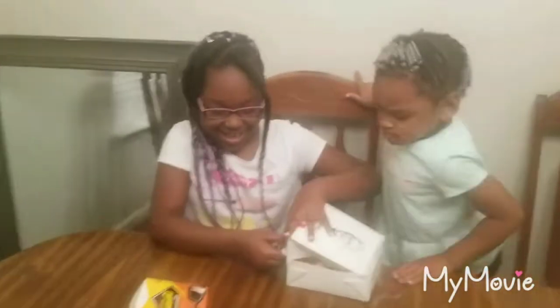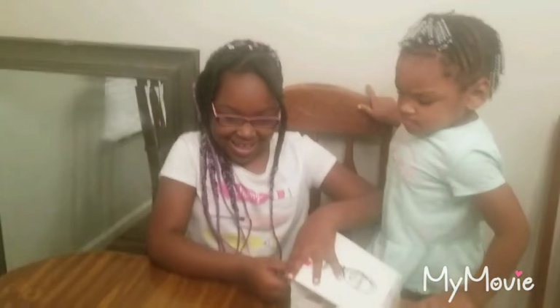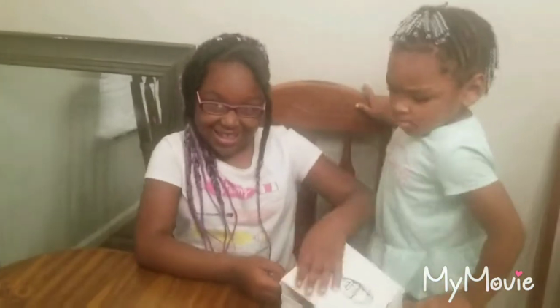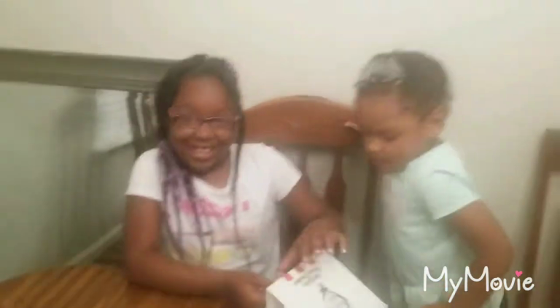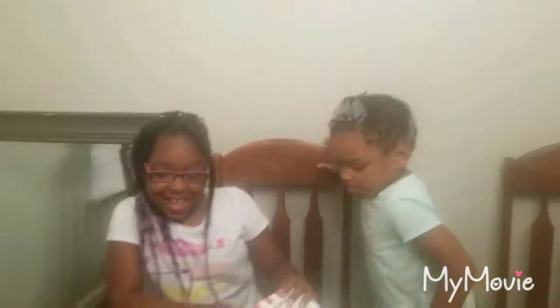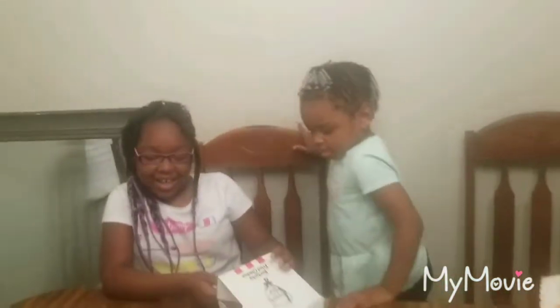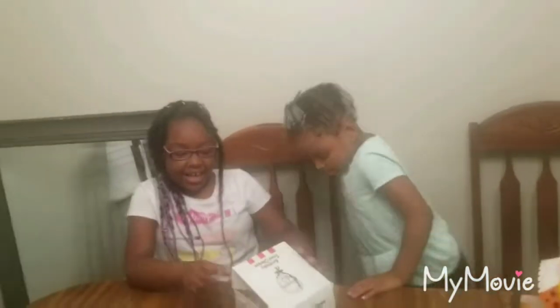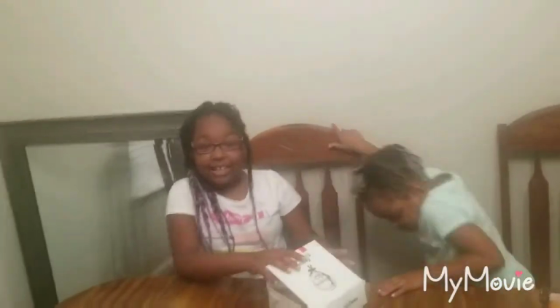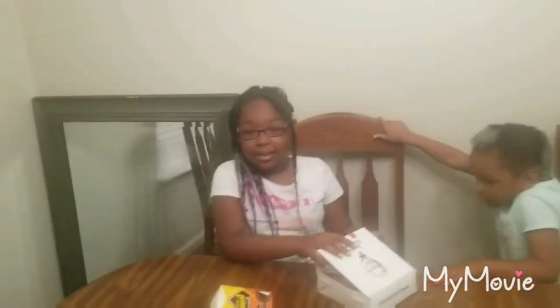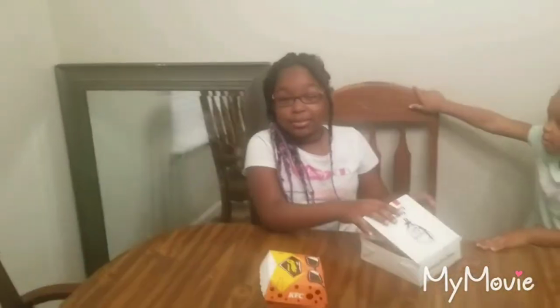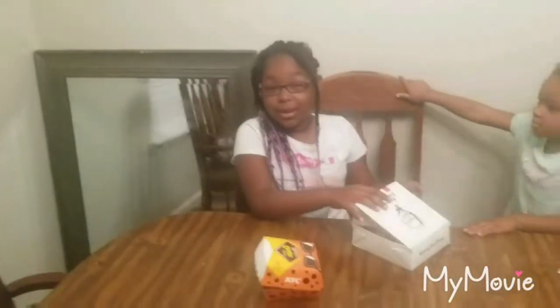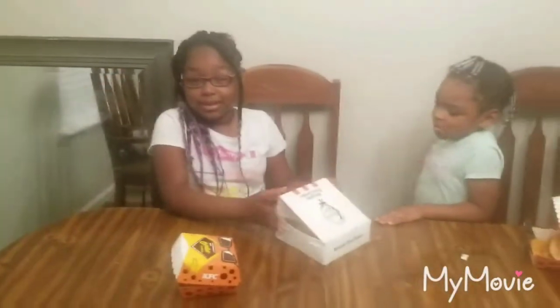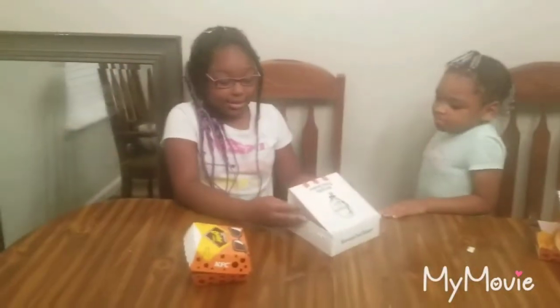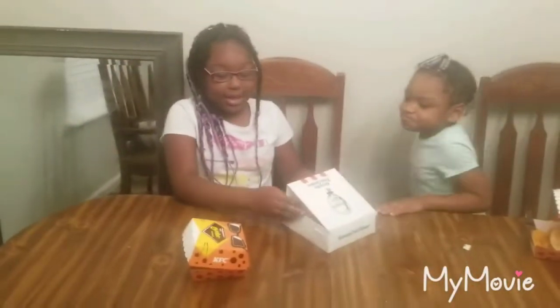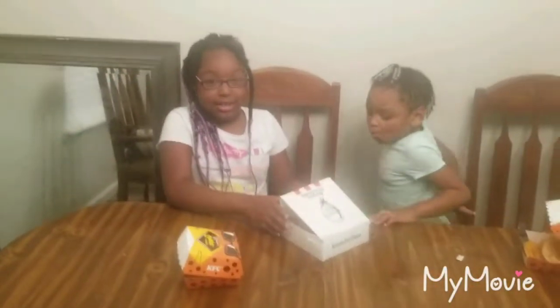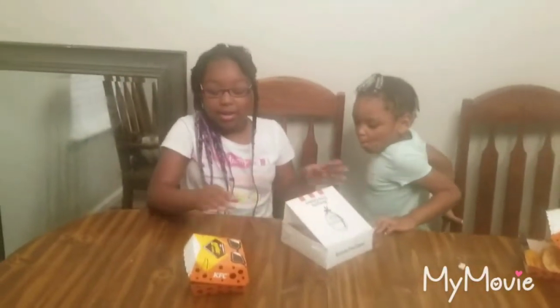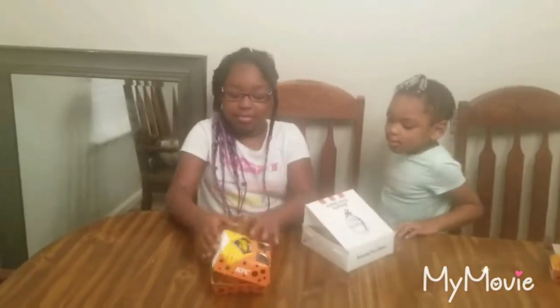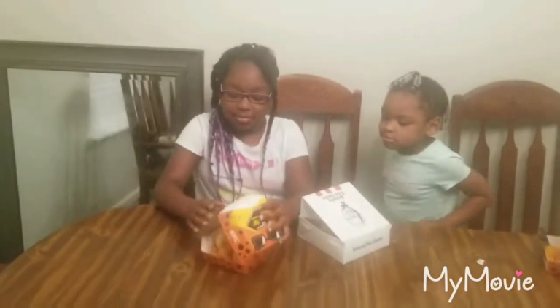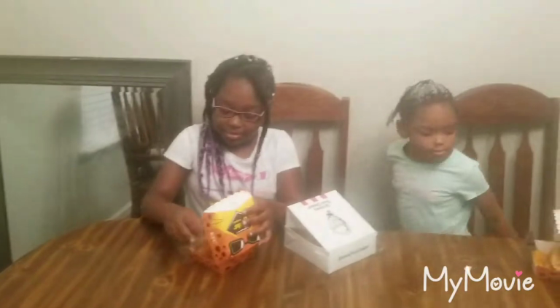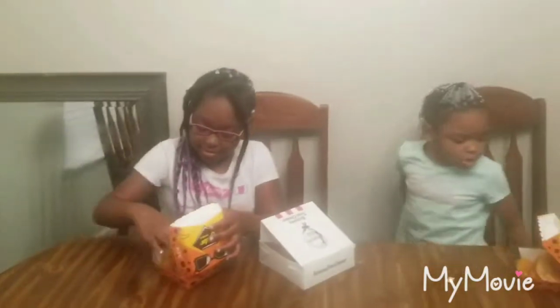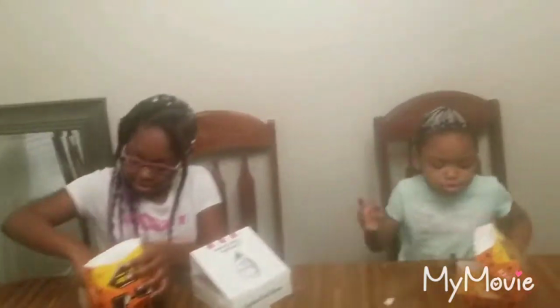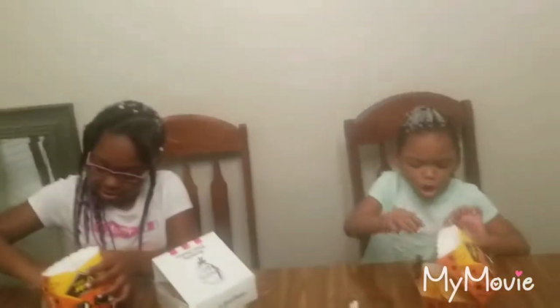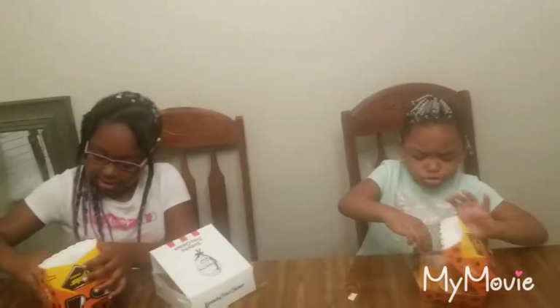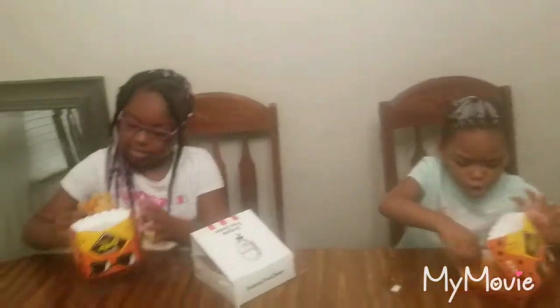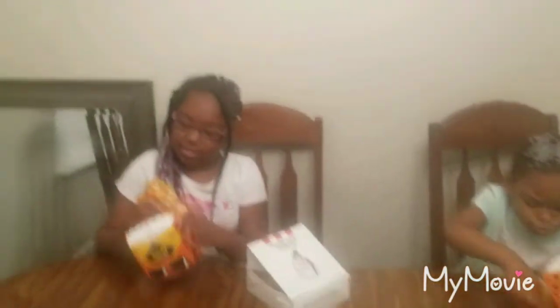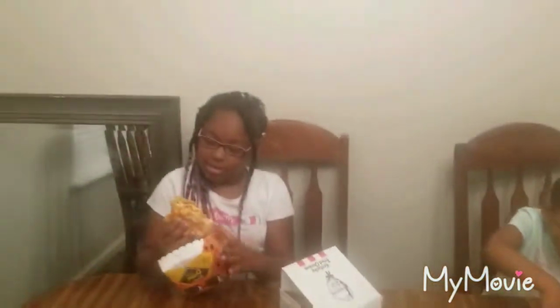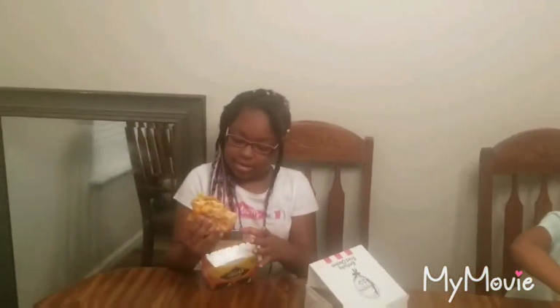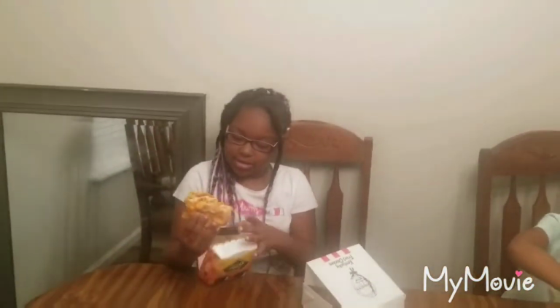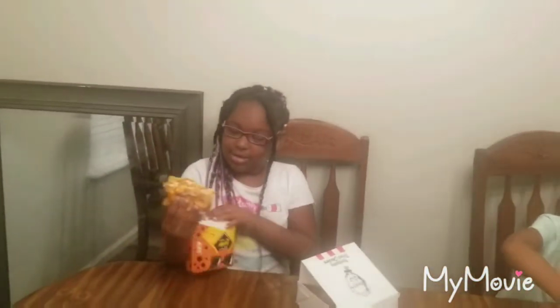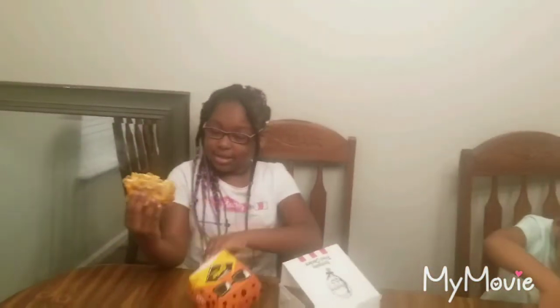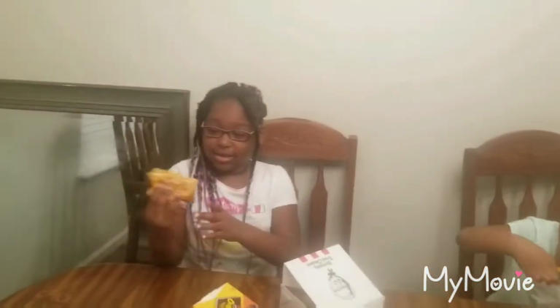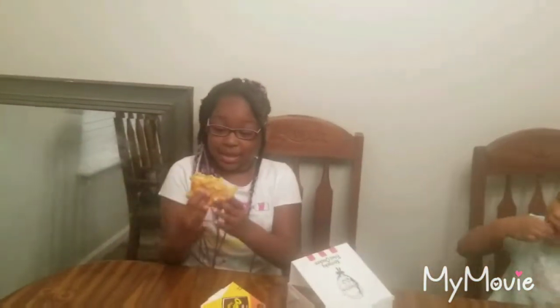So tell me how it tastes. It tastes good. I'm going to buy this thing, bro. This is so much.